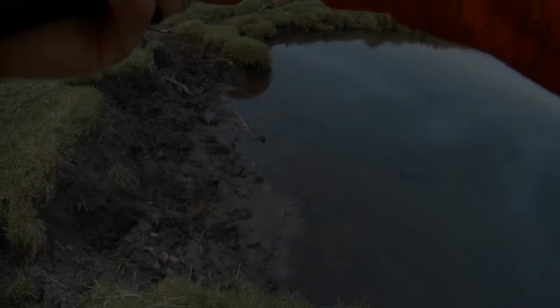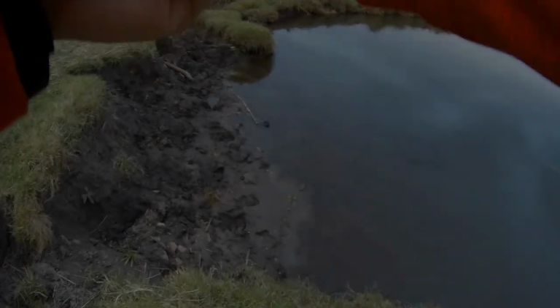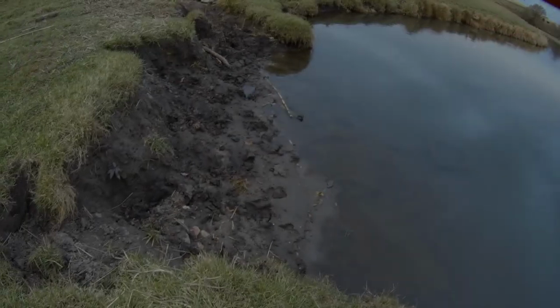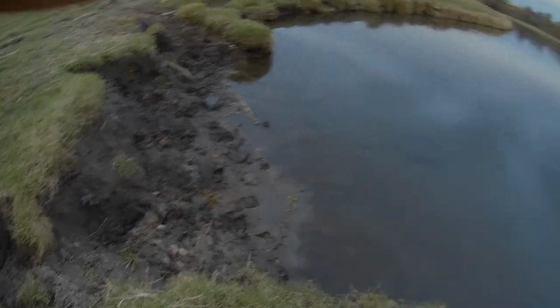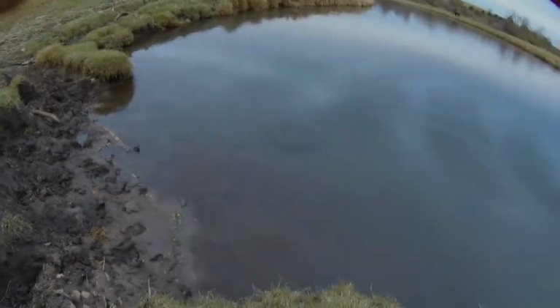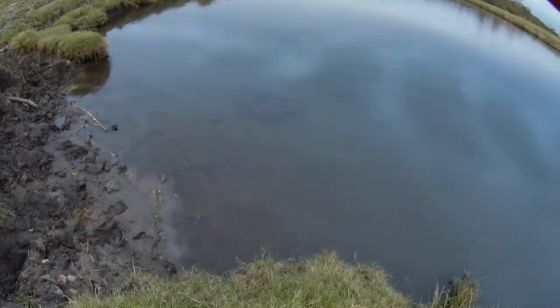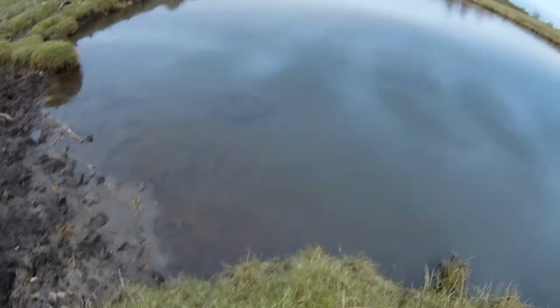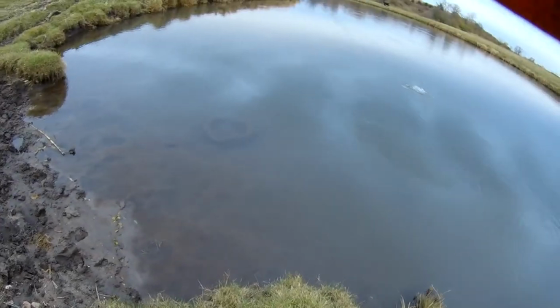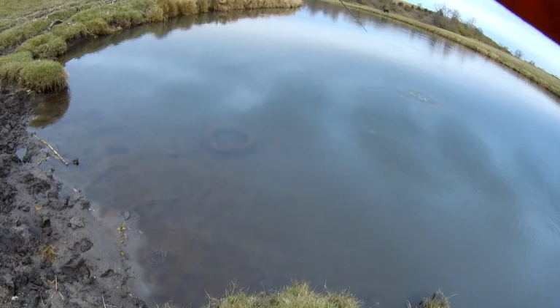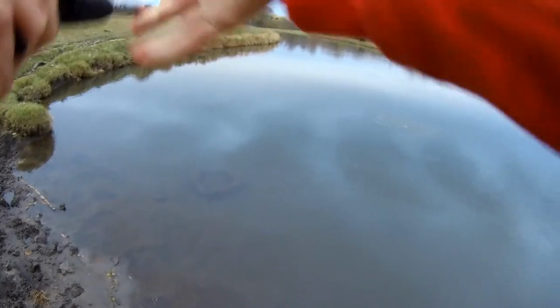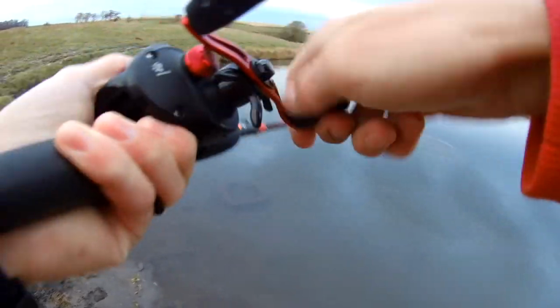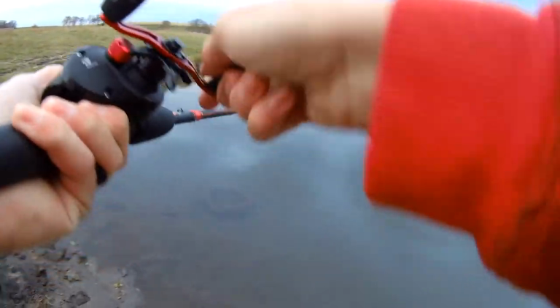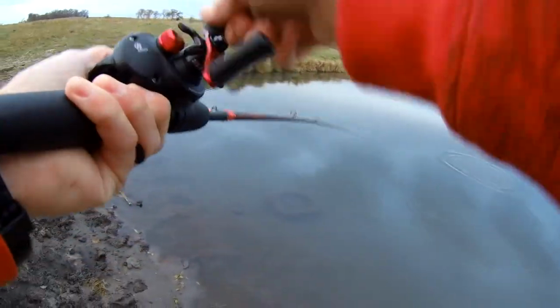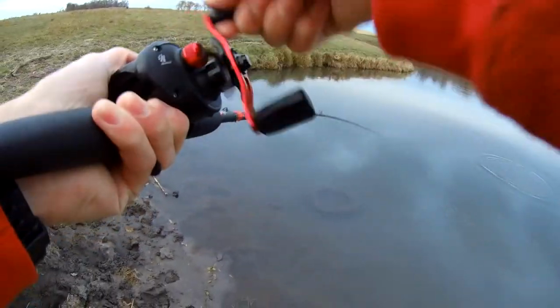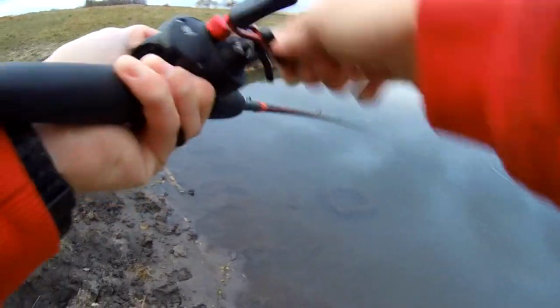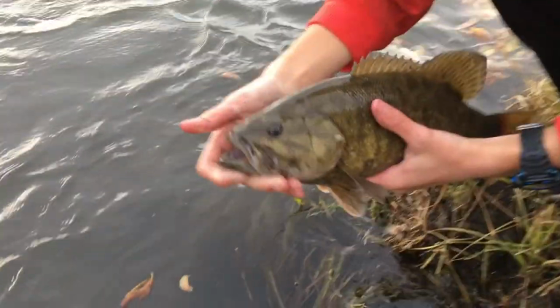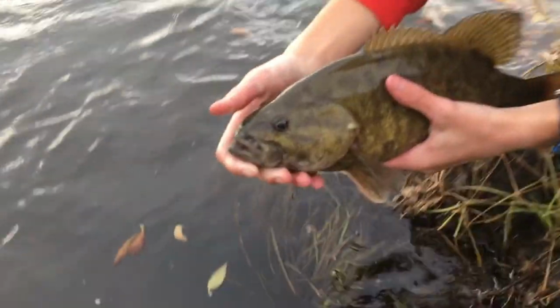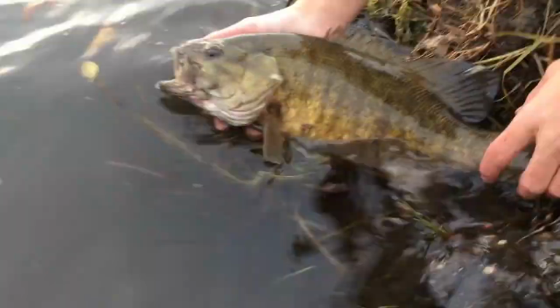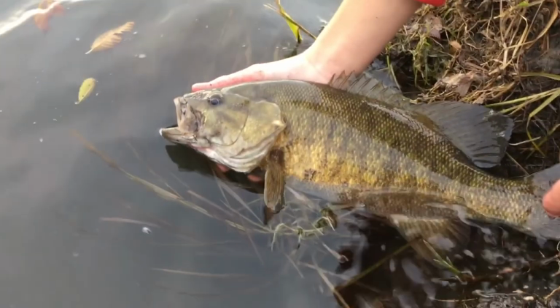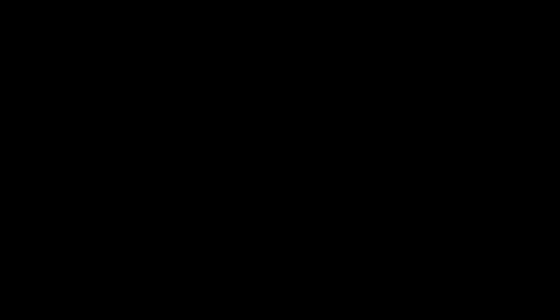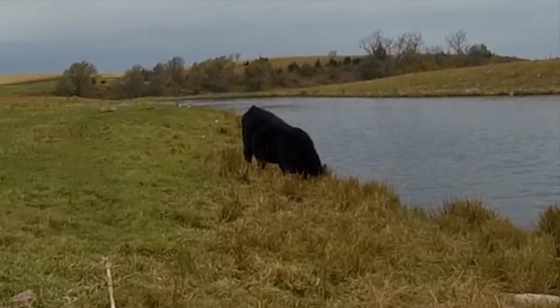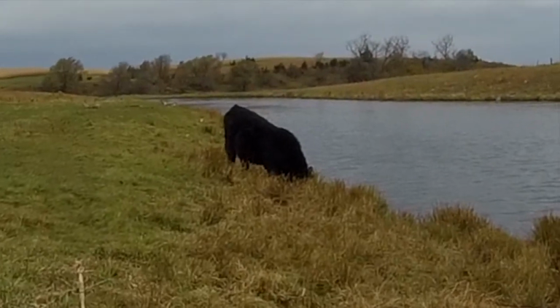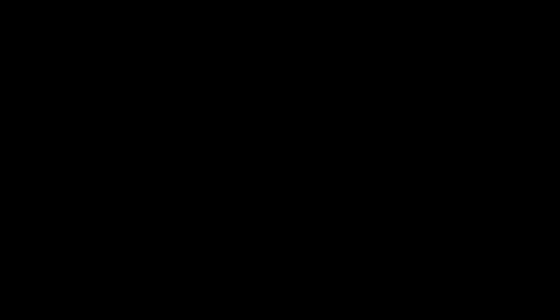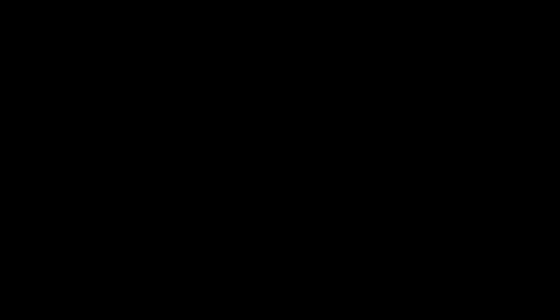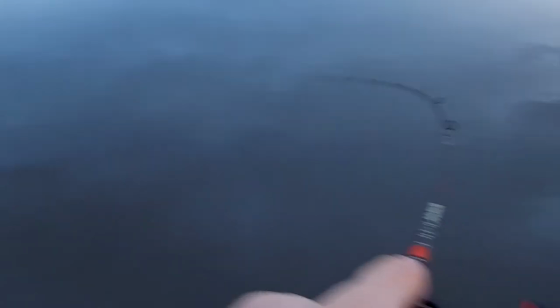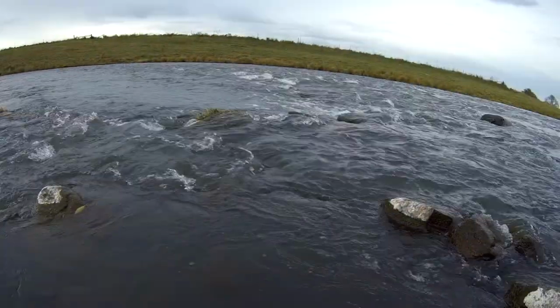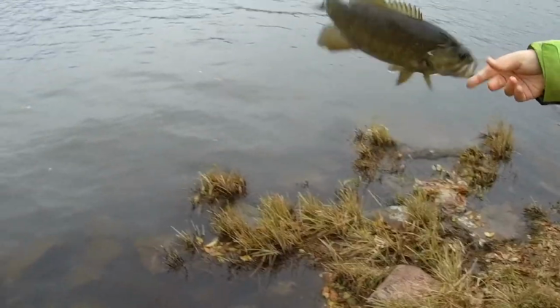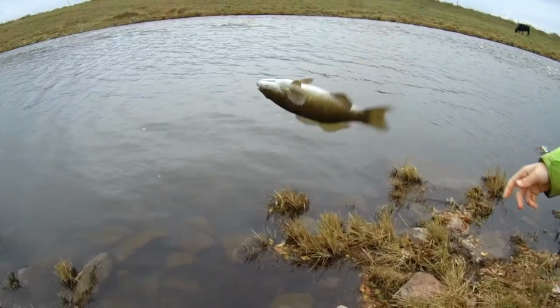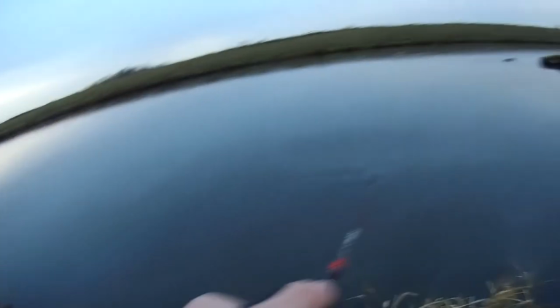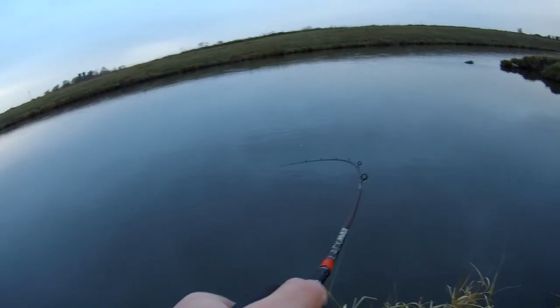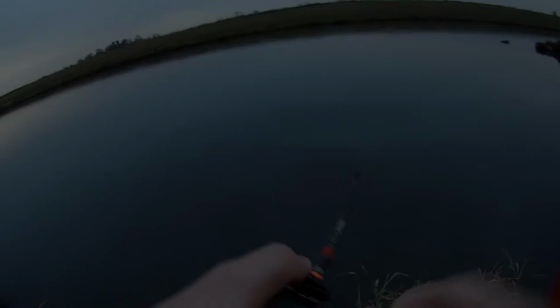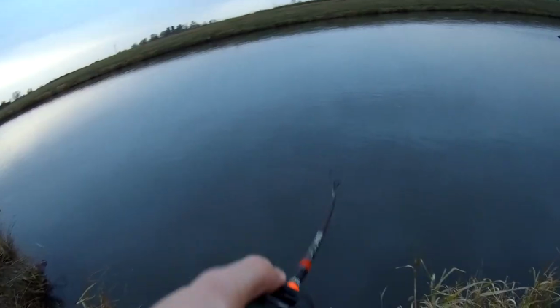He's fighting so well. Oh my gosh, look at those head shakes! It's a bass. Let's go! Yep, it's a fish.